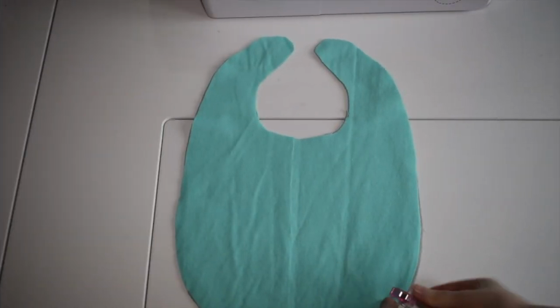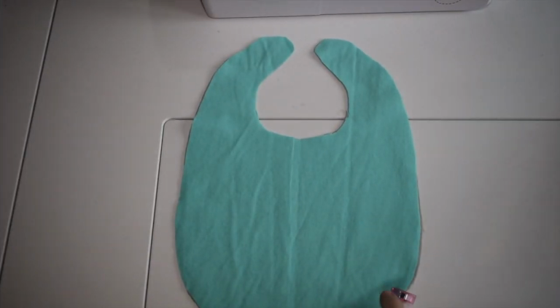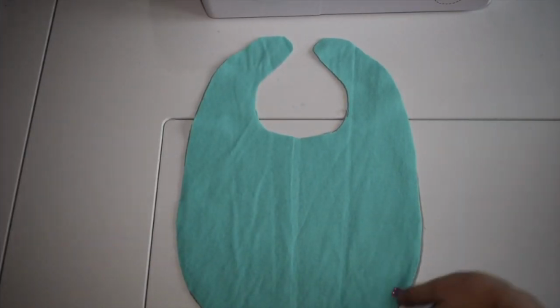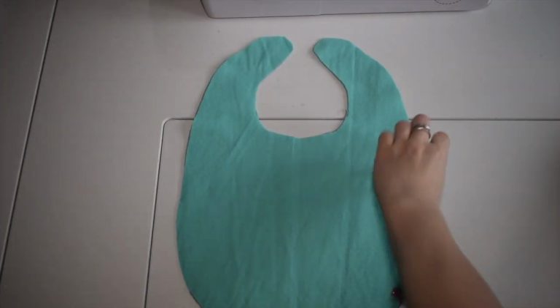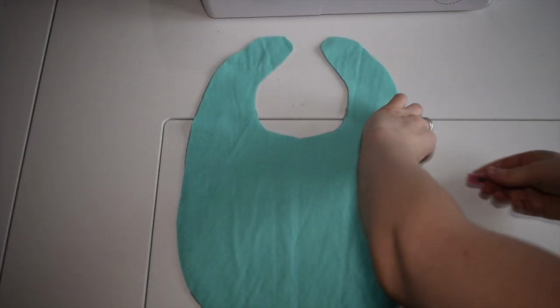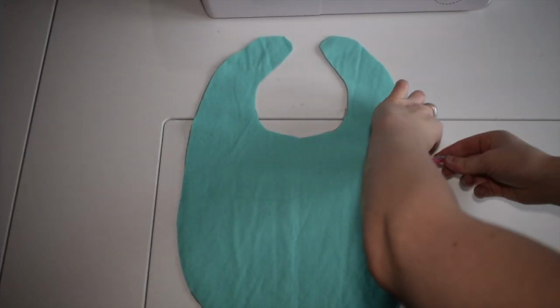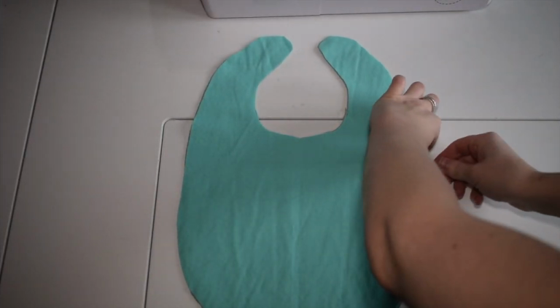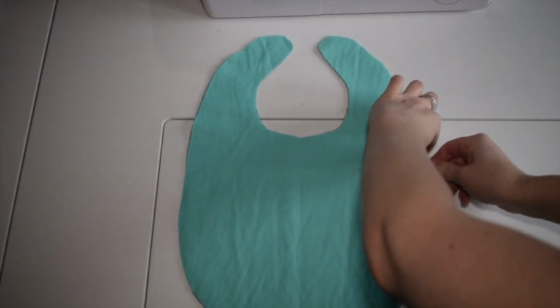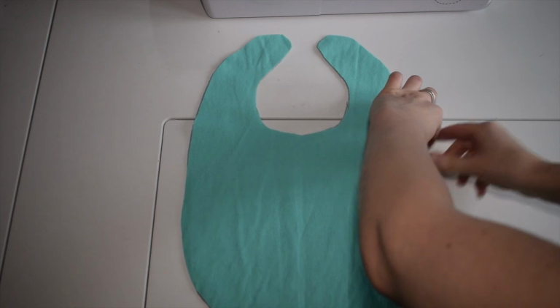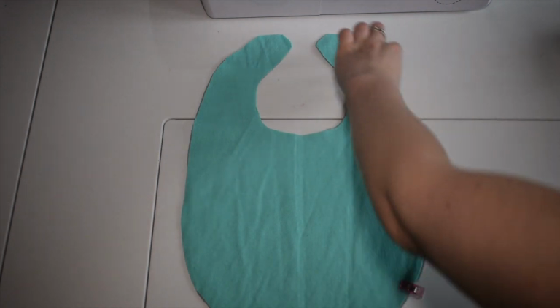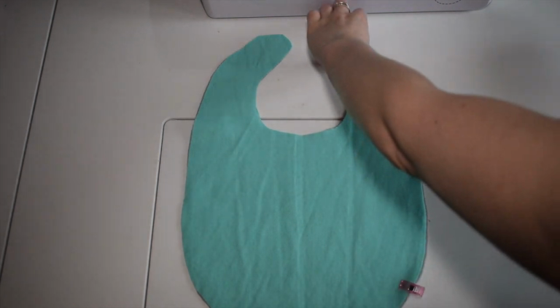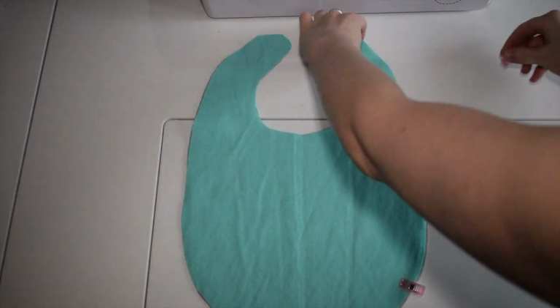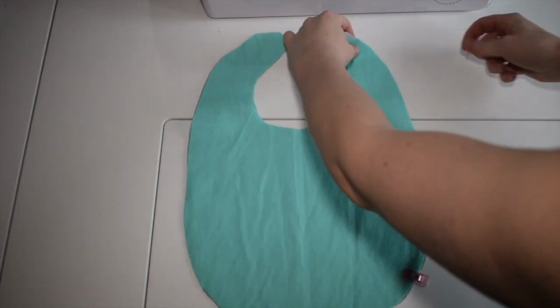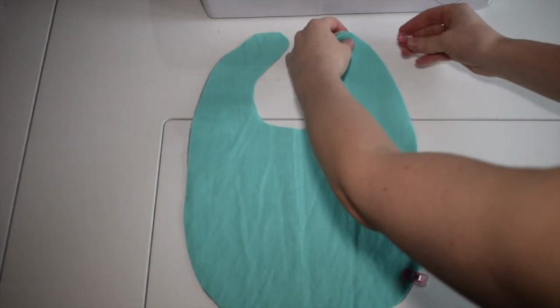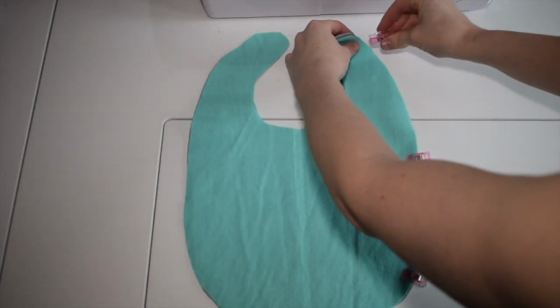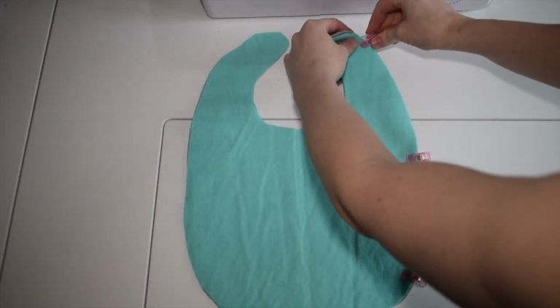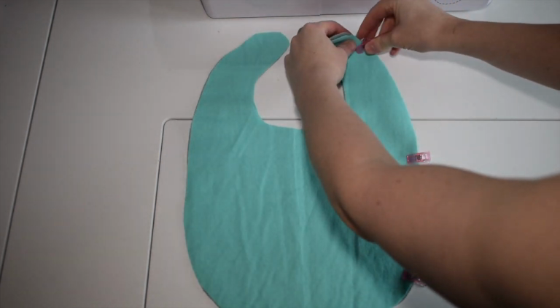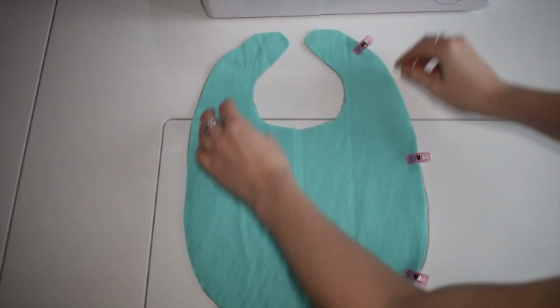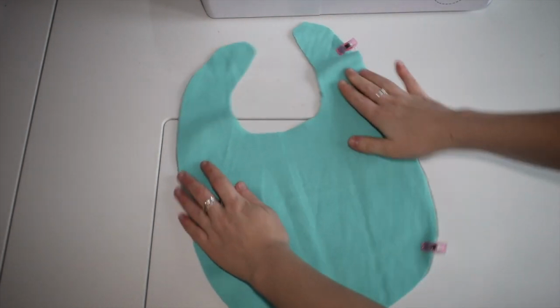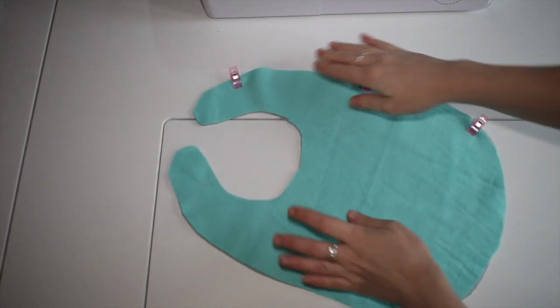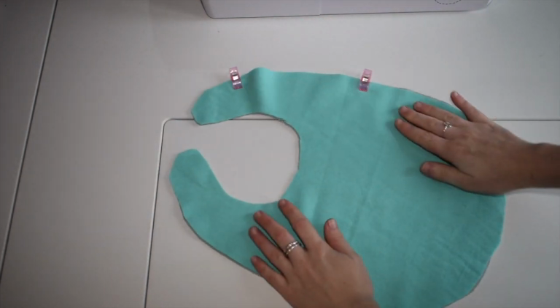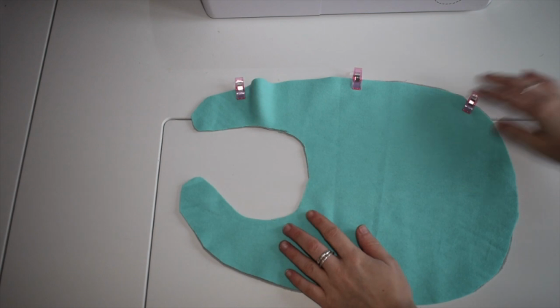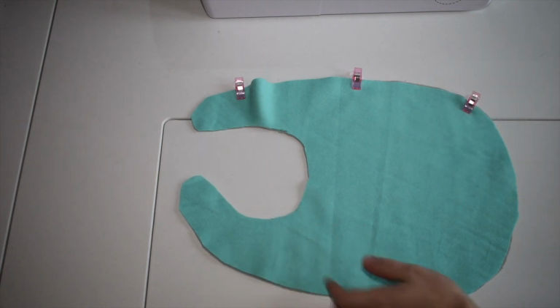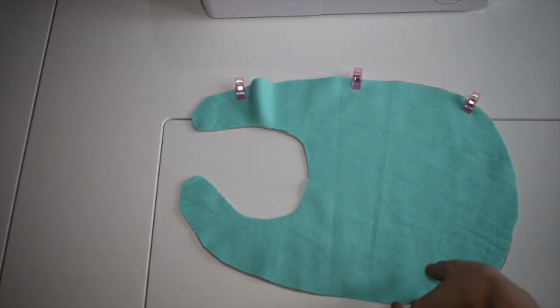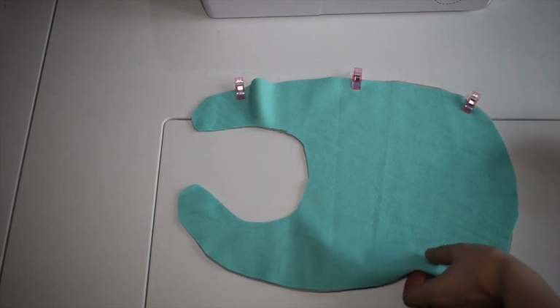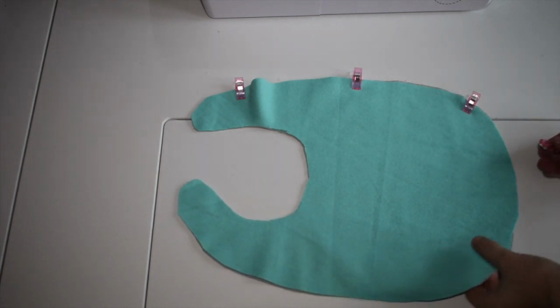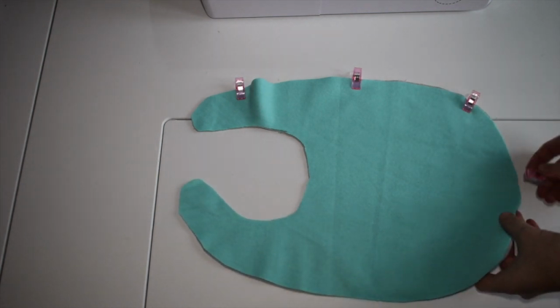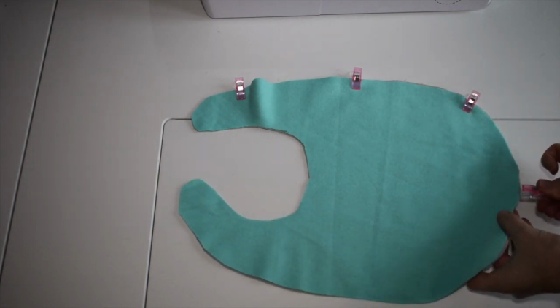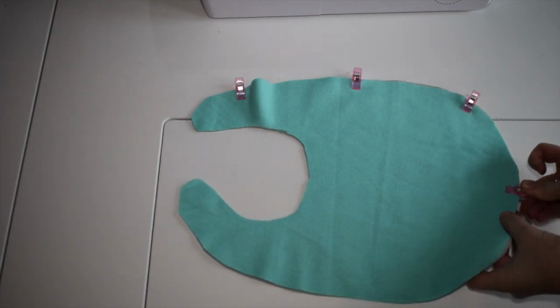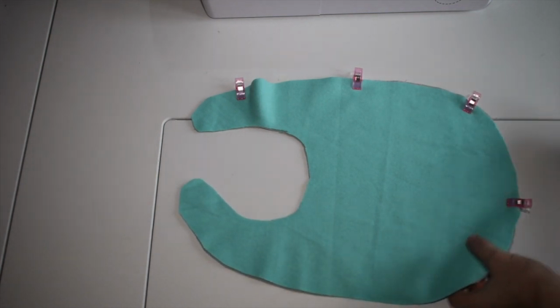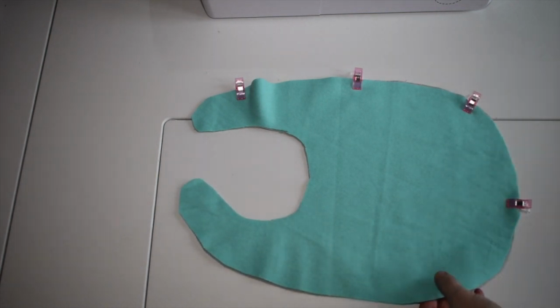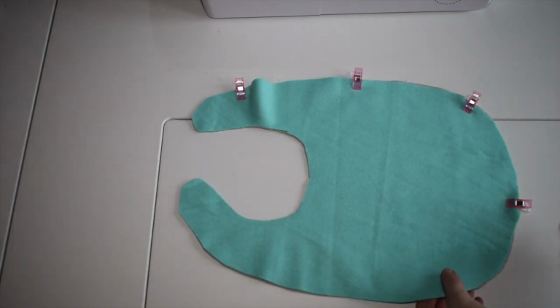We're going to now clip all the way around the bib so the fabric is clipped together, and then we're going to sew all the way around. Making sure we leave a gap so we can pull the fabric inside out.